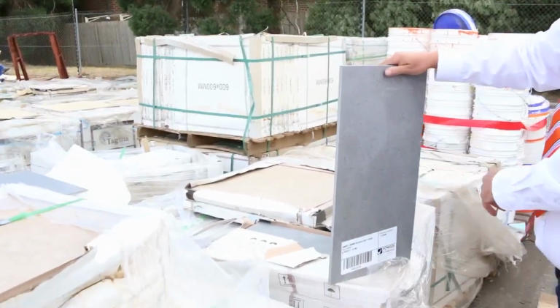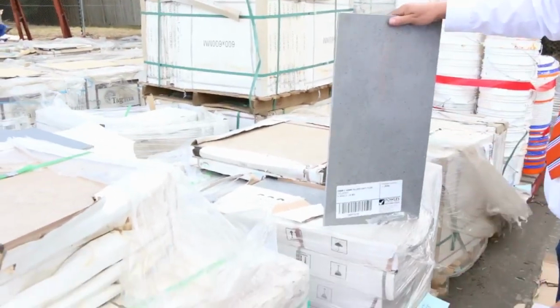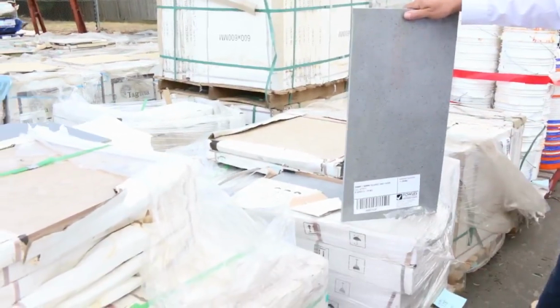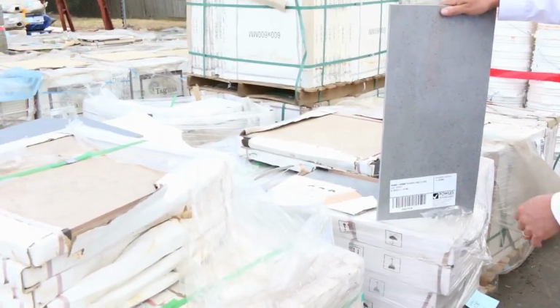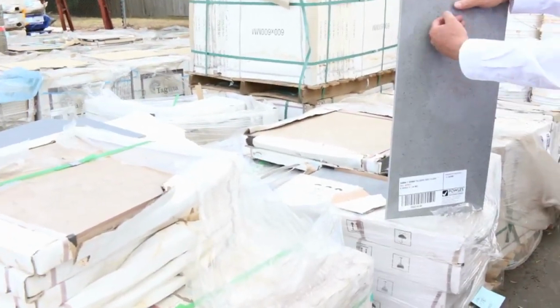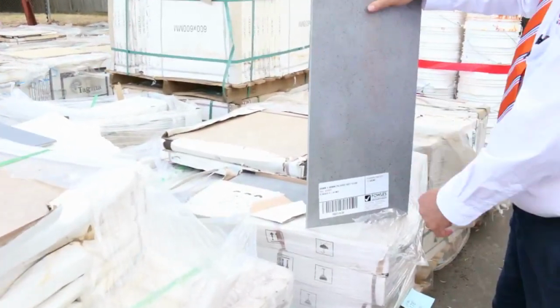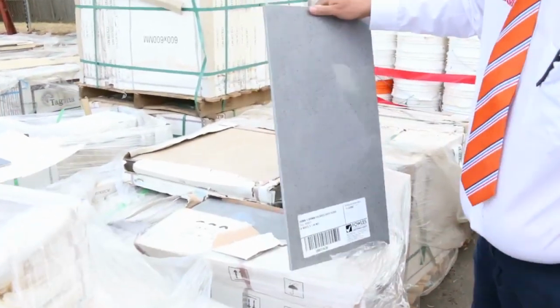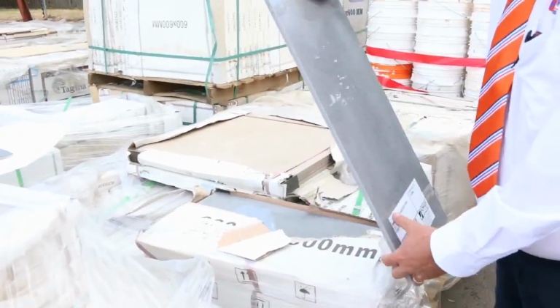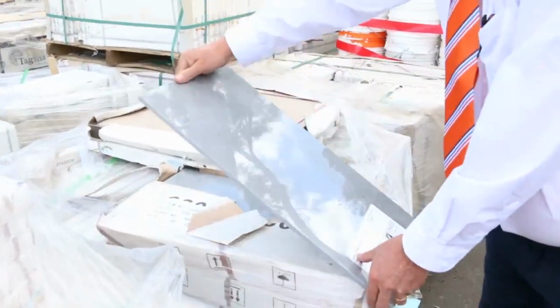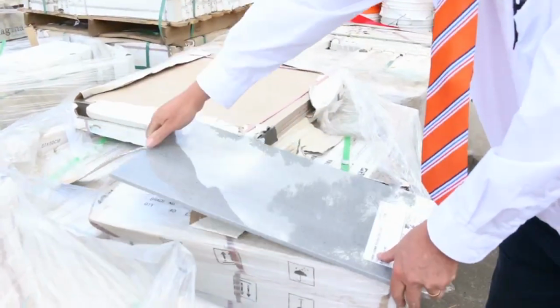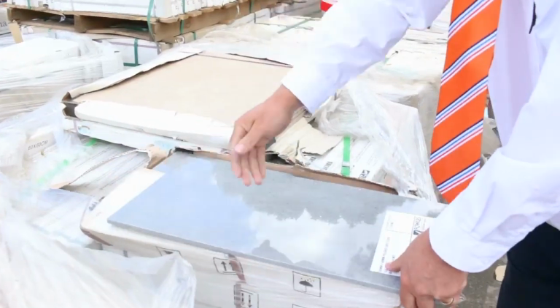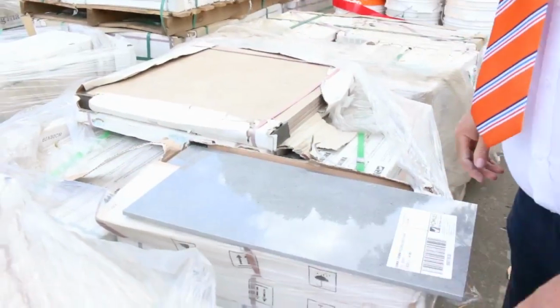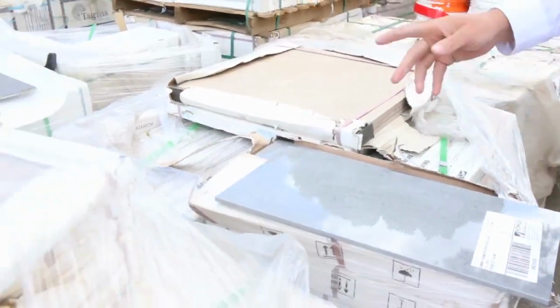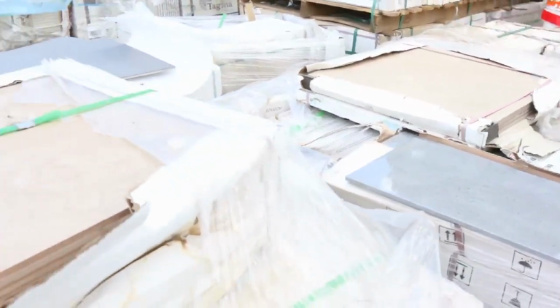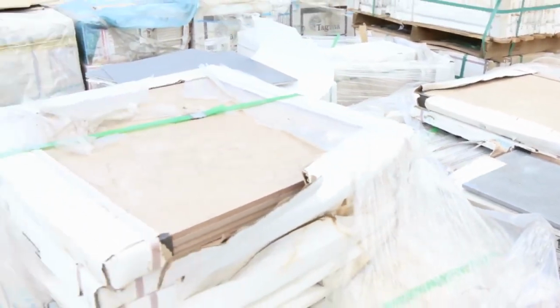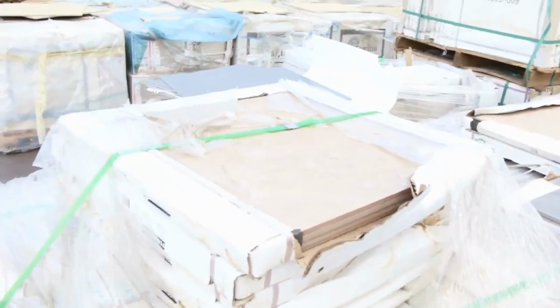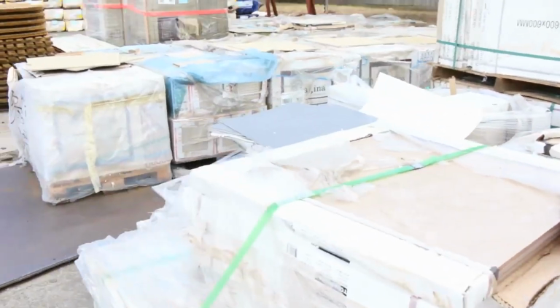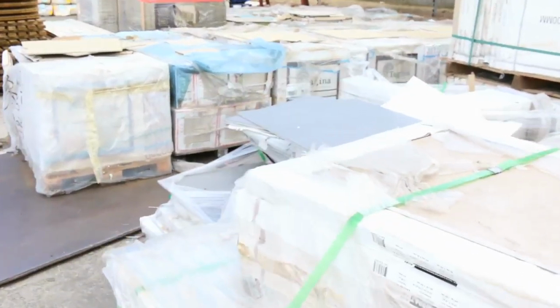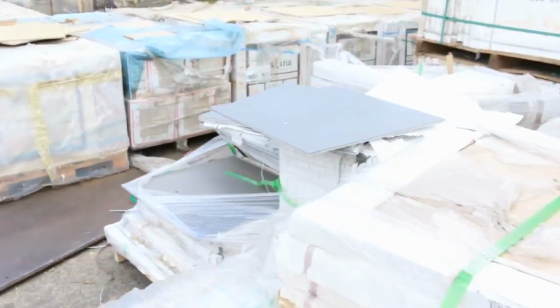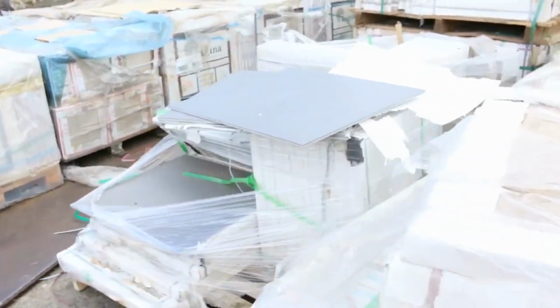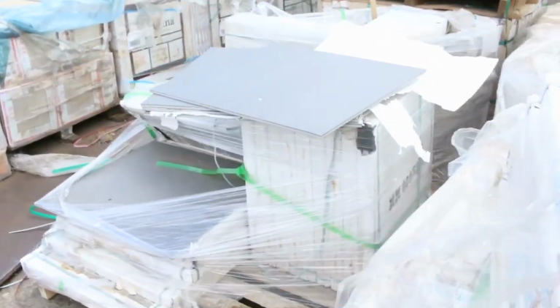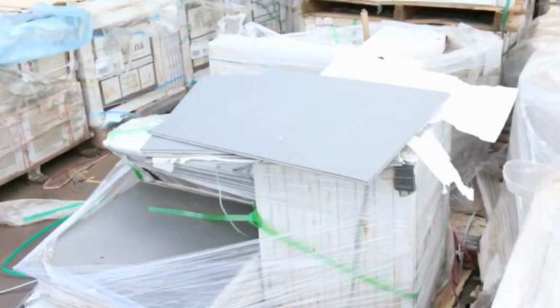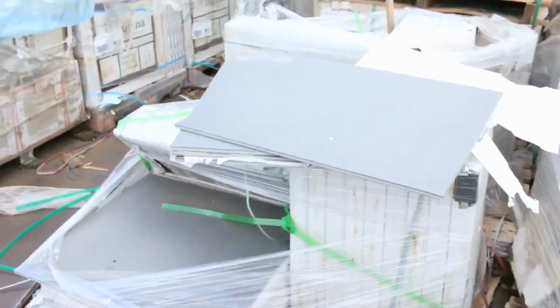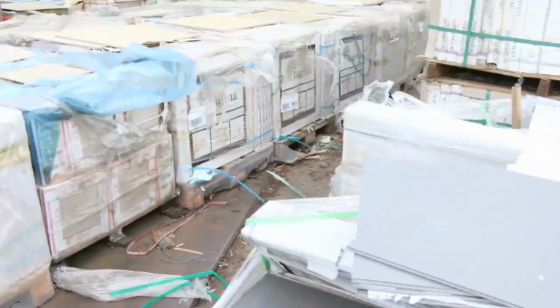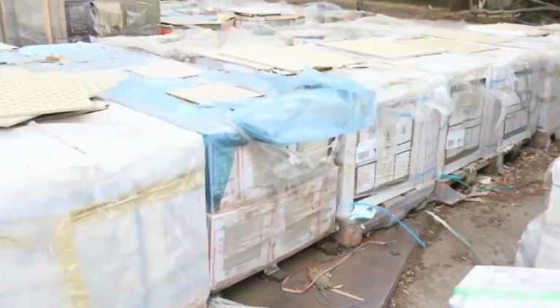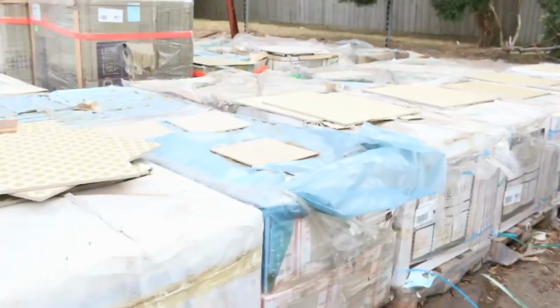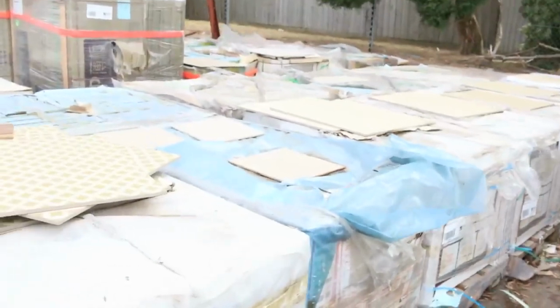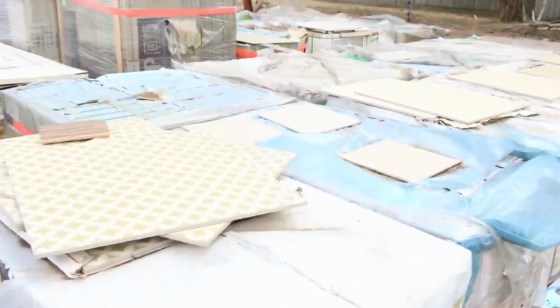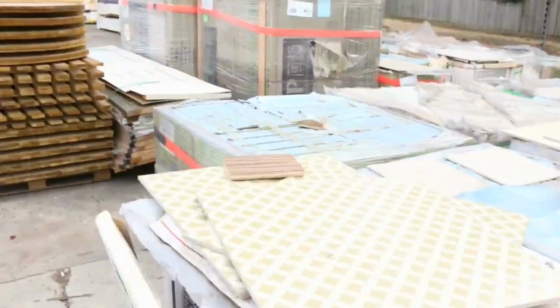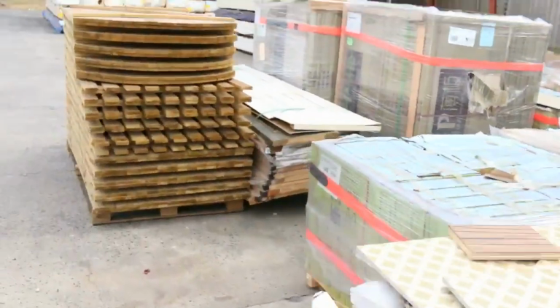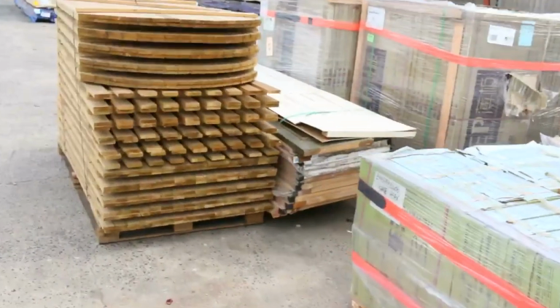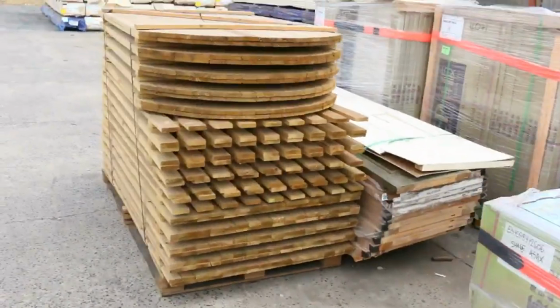Looking at some of these tiles that have just come in — some really nice tiles this week. Be sure to check all those out. We've got big heaps to choose from. Really good stuff, and we've got lots and lots of stock arrived for what's been a short week.